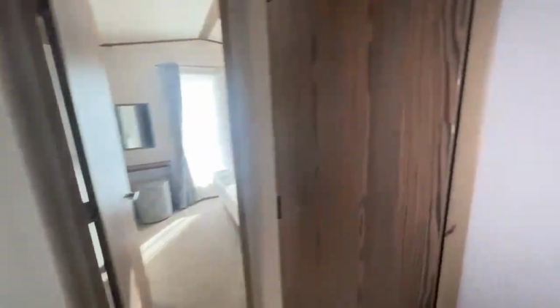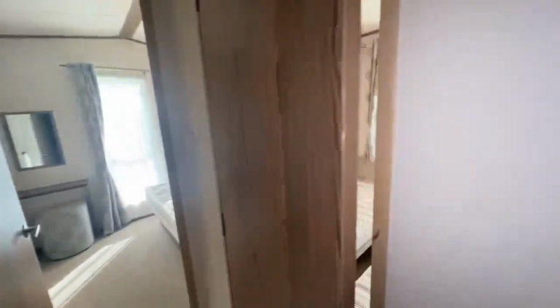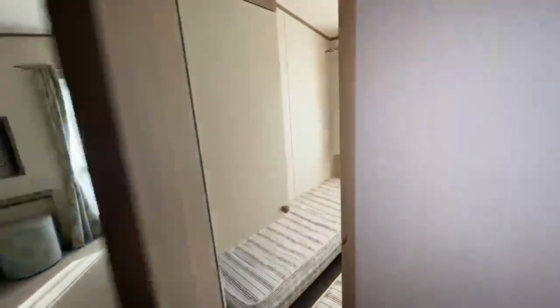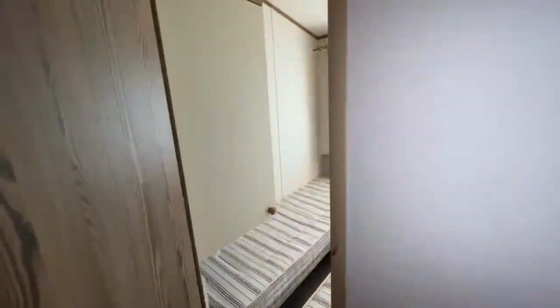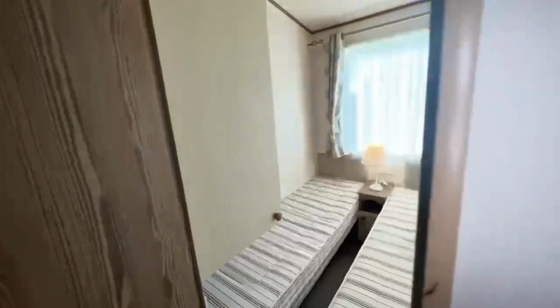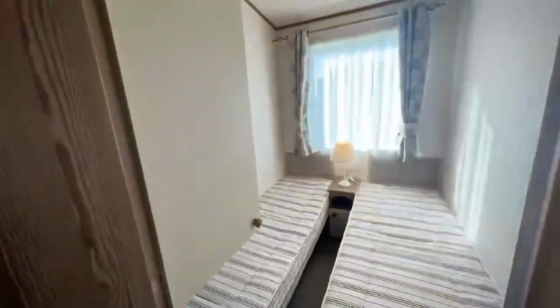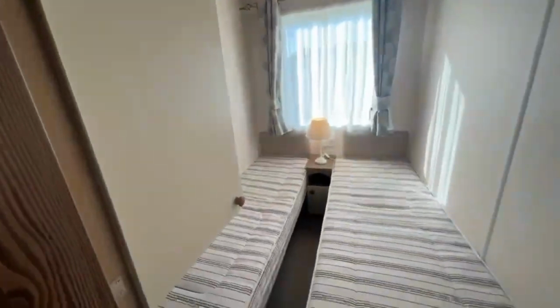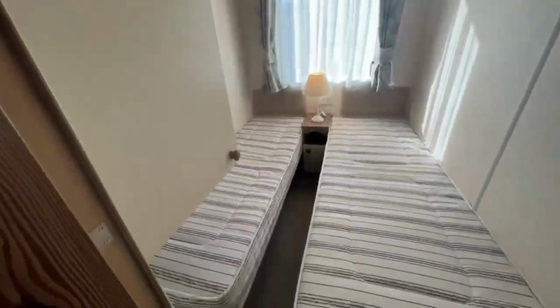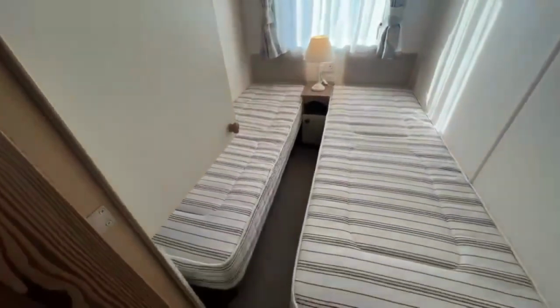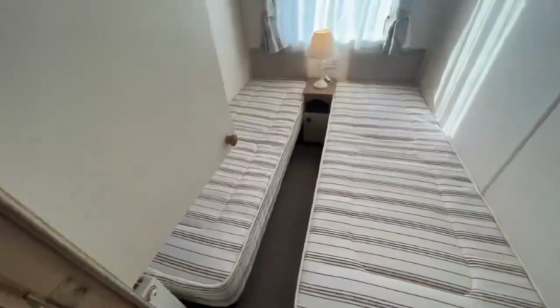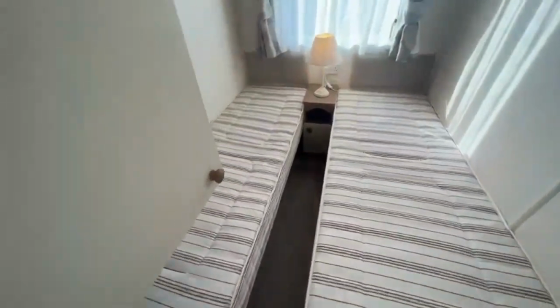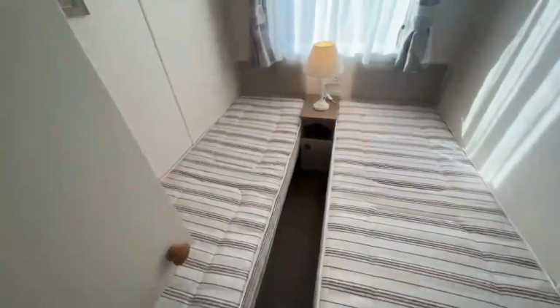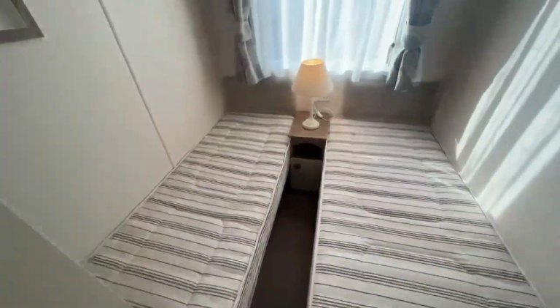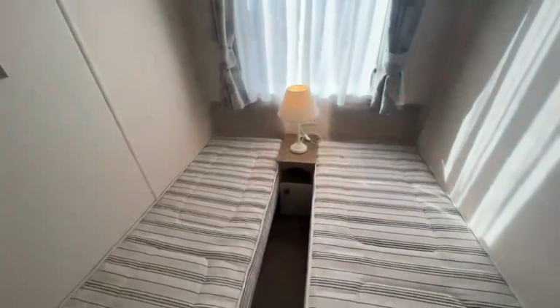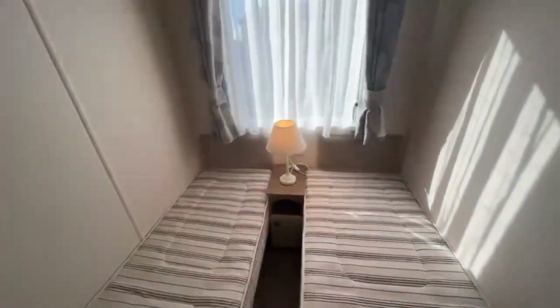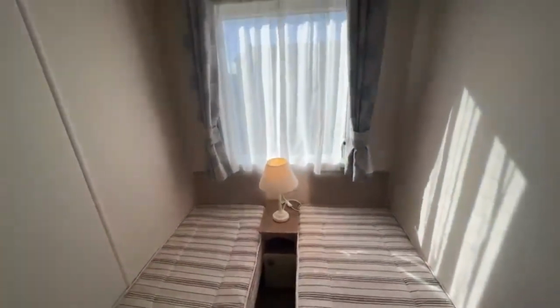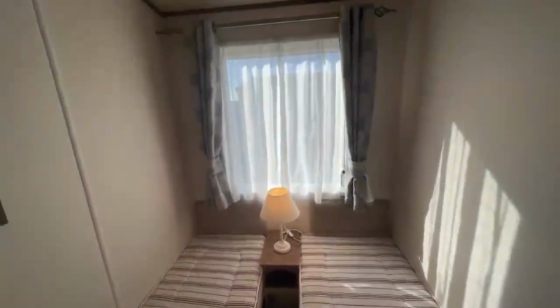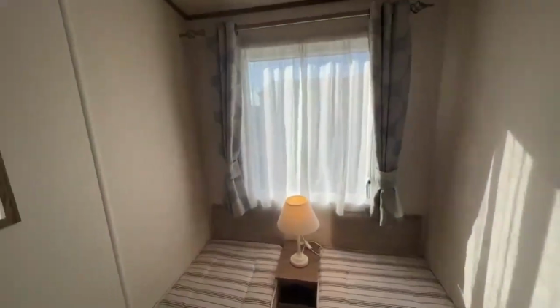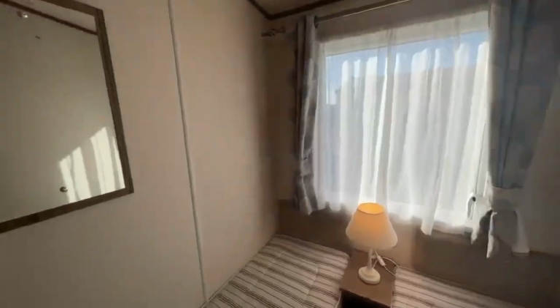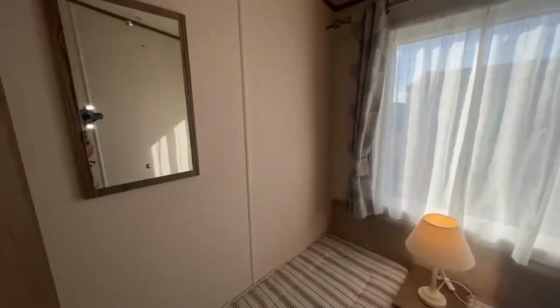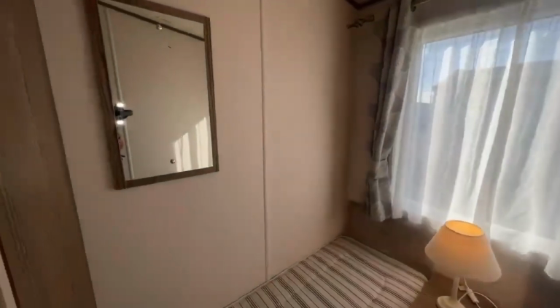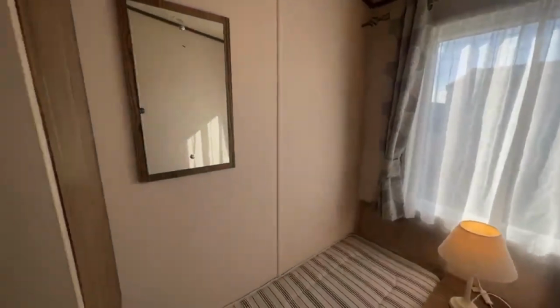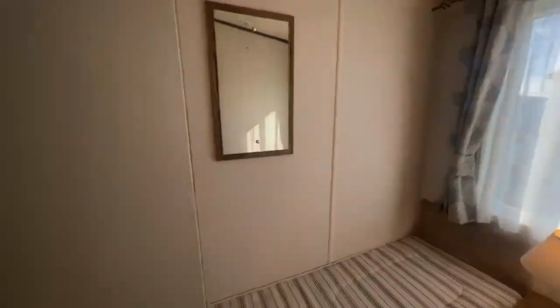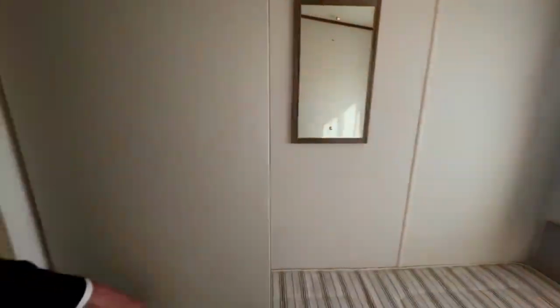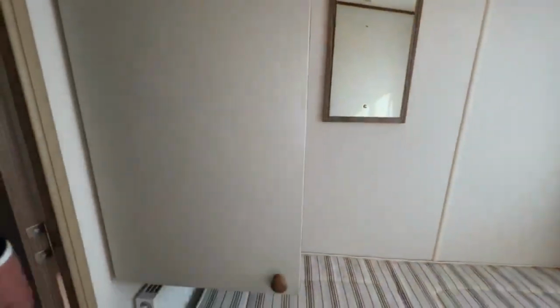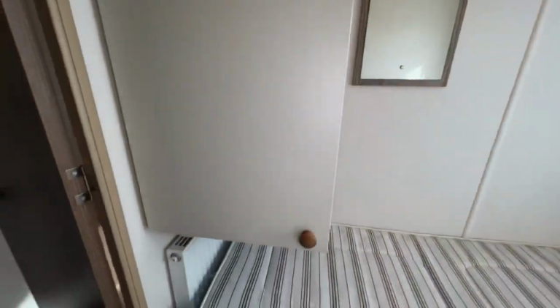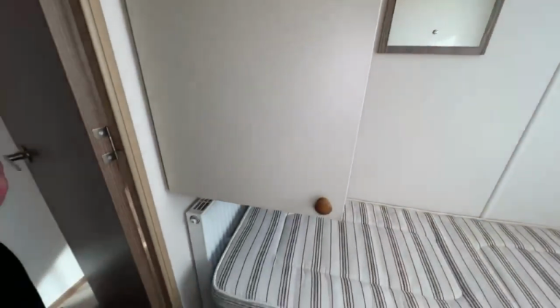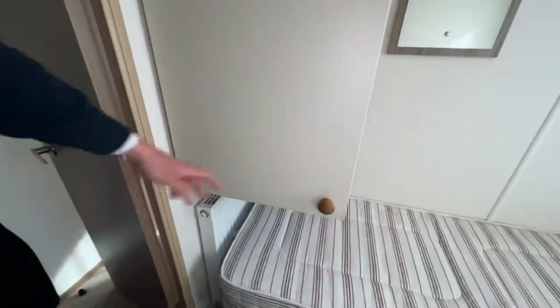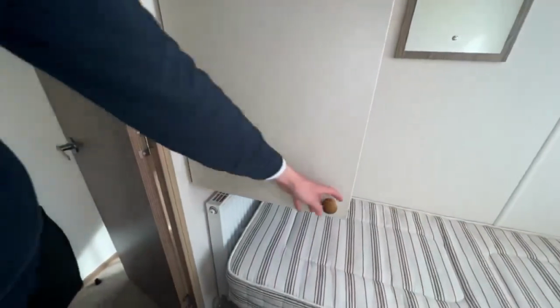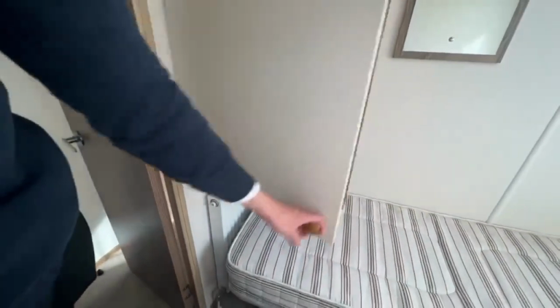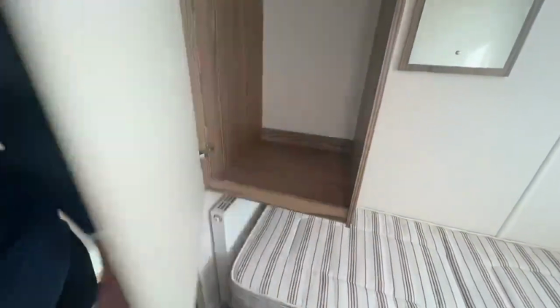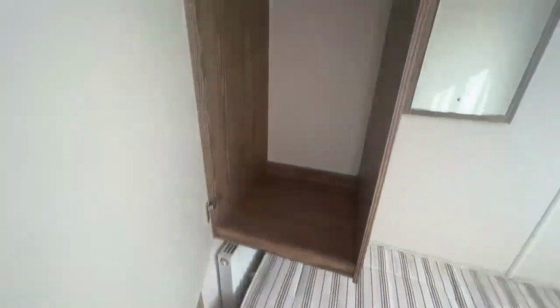In here is the second guest bedroom — two single beds, bedside unit with a lamp, headboards, window looking out, mirror just here, and storage just in here.